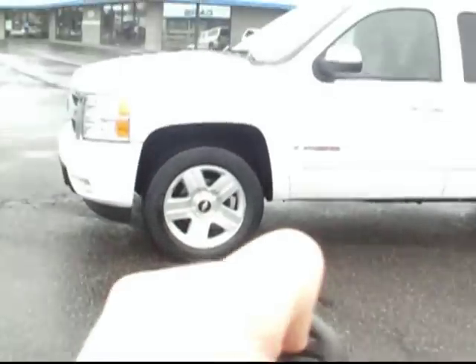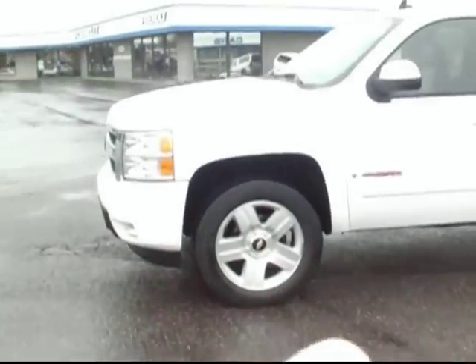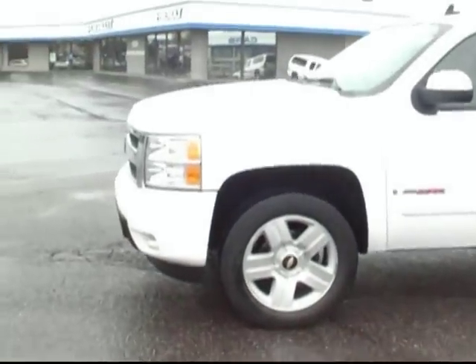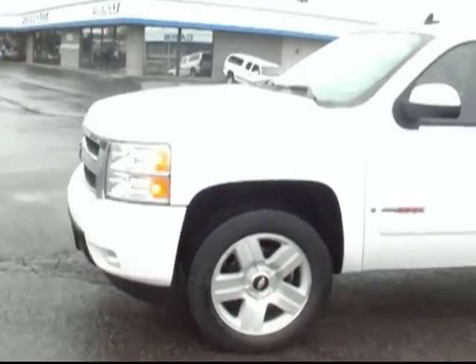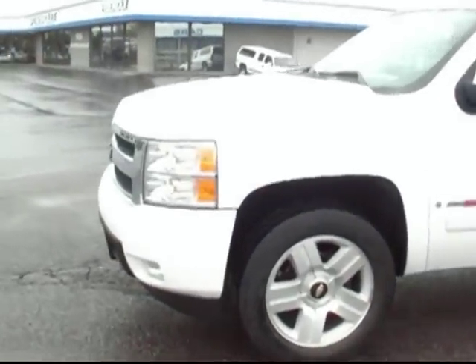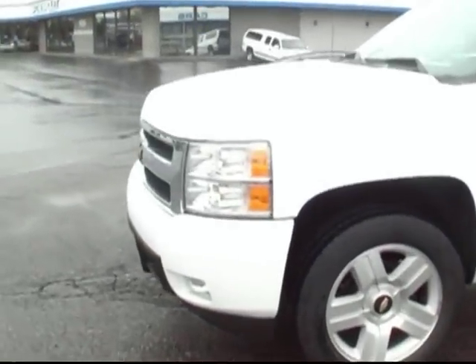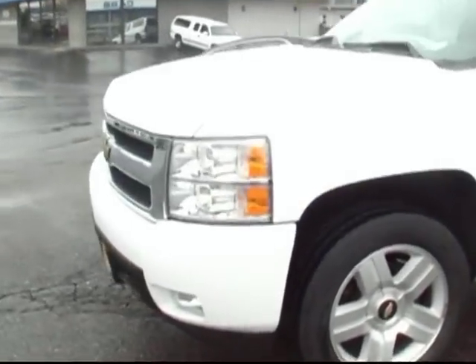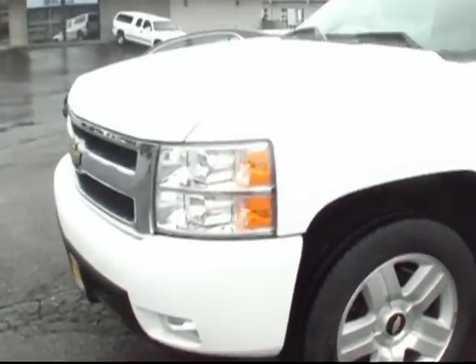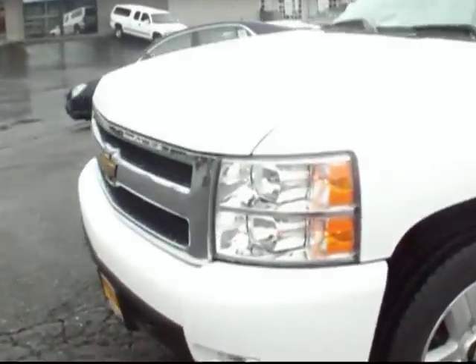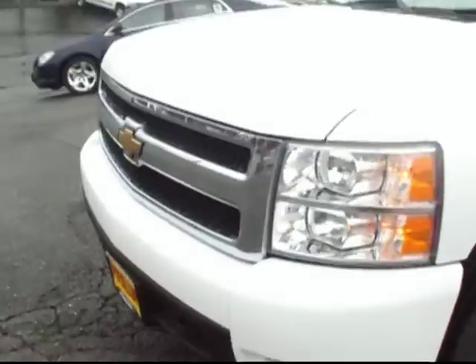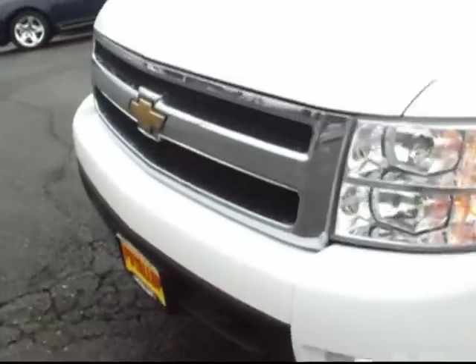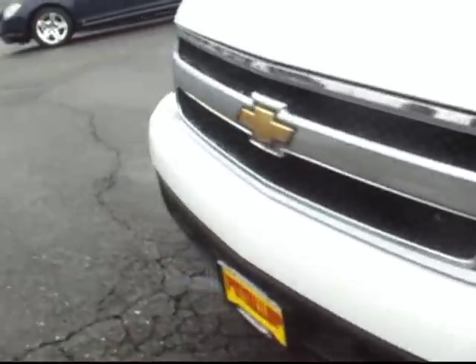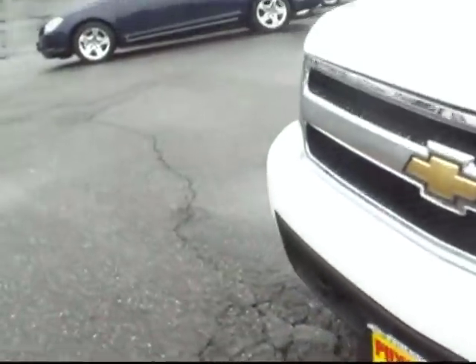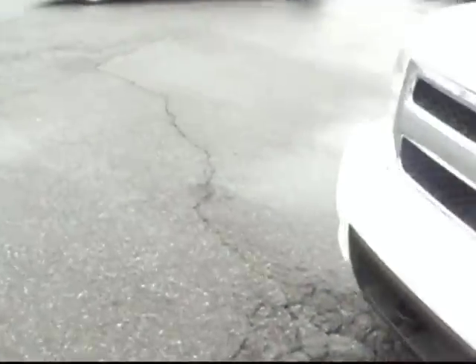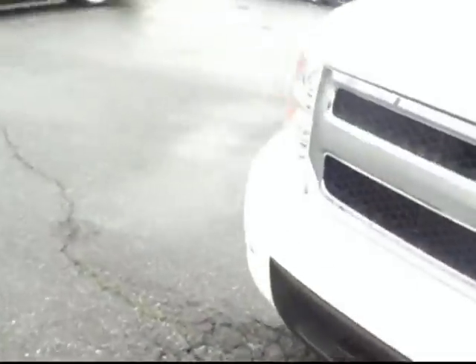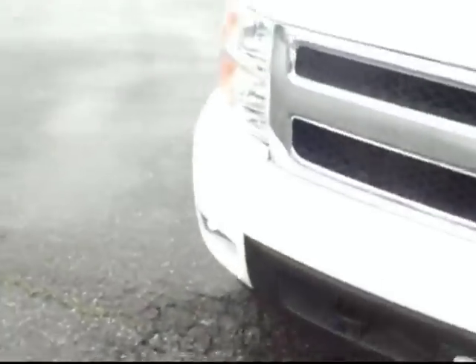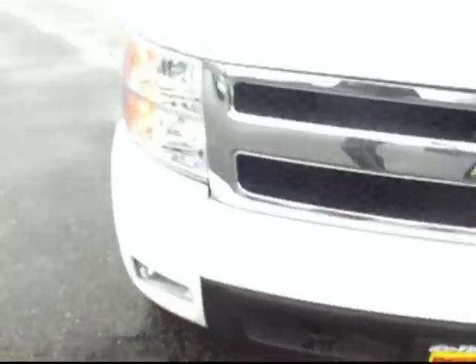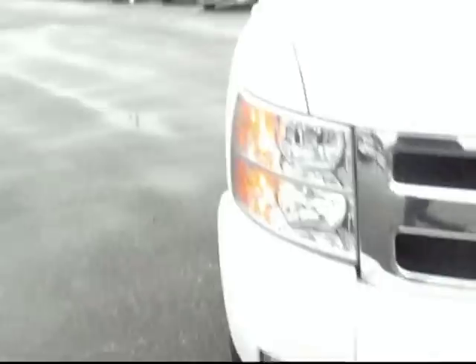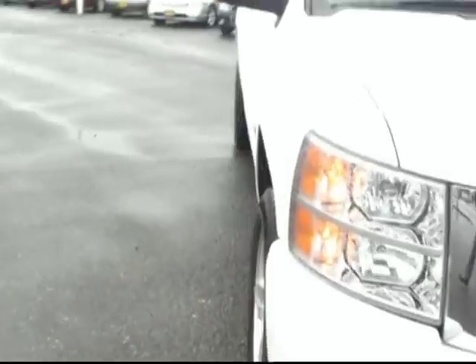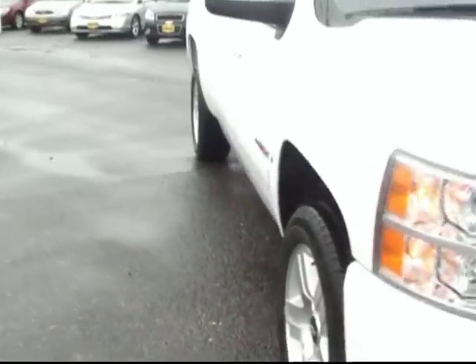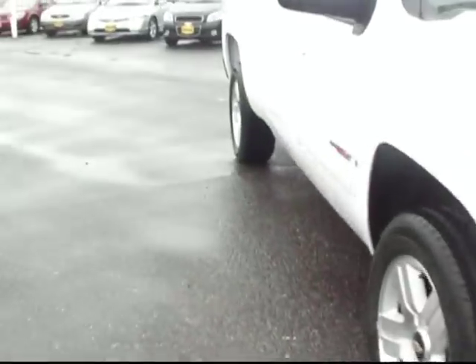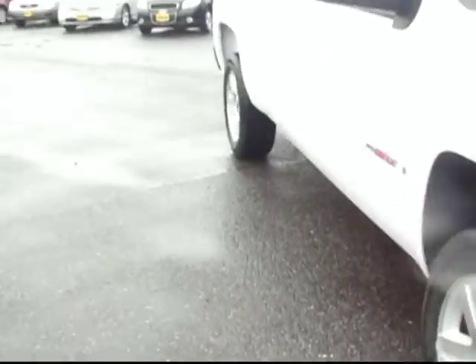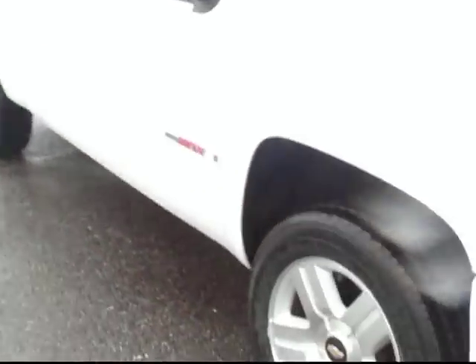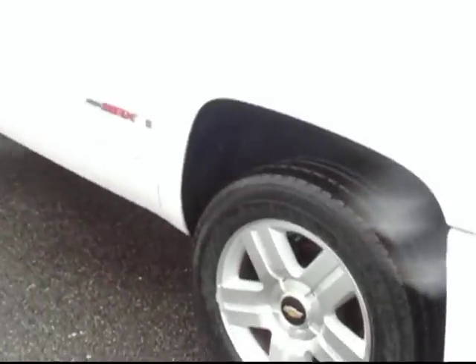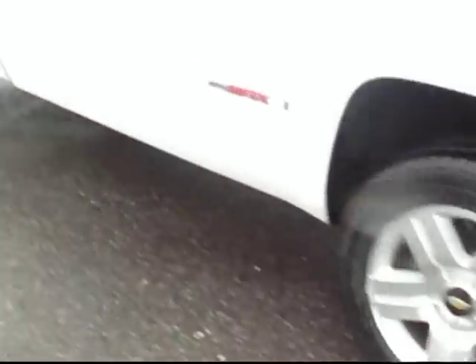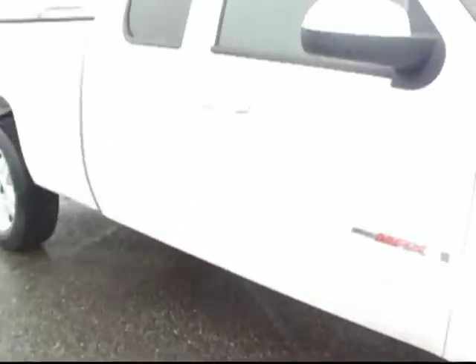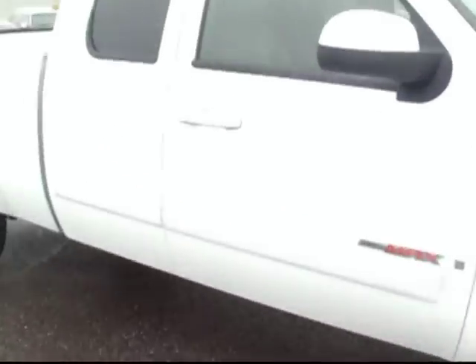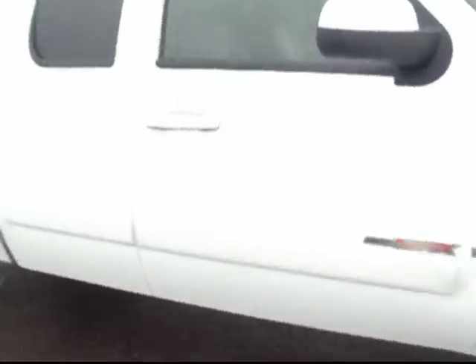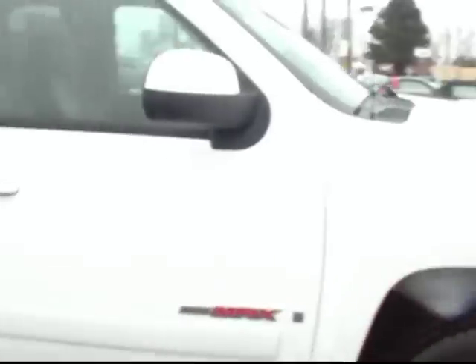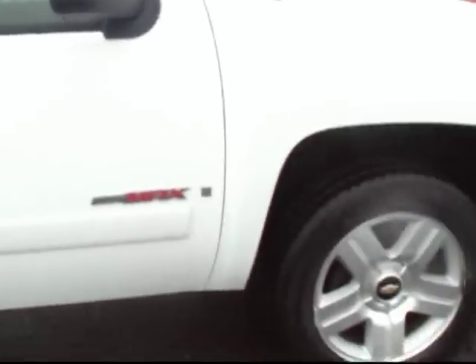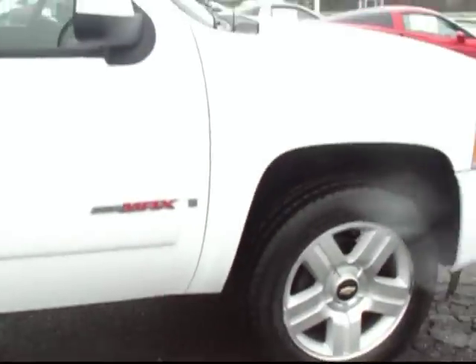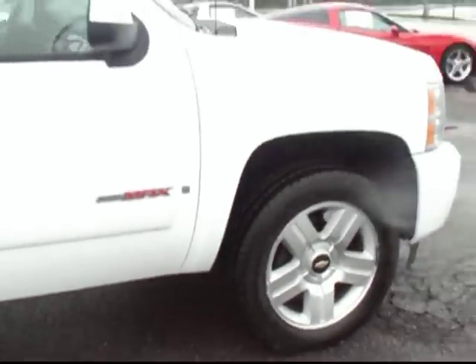One of my favorites is right here on the key fob — the remote start feature. It's nice on a cold drizzly day like this to get the heat turned on and the heated seats cranked up before you even get to the truck.